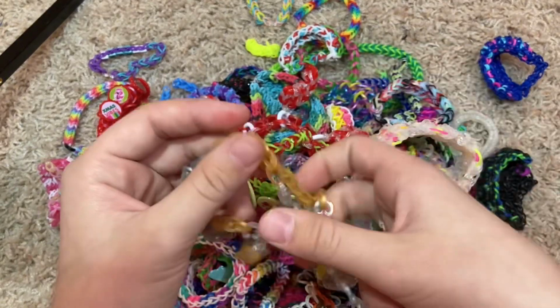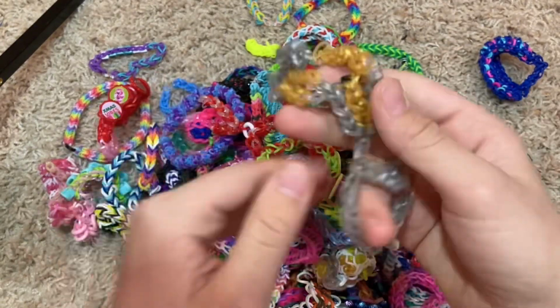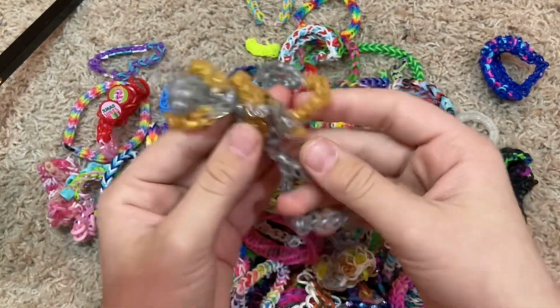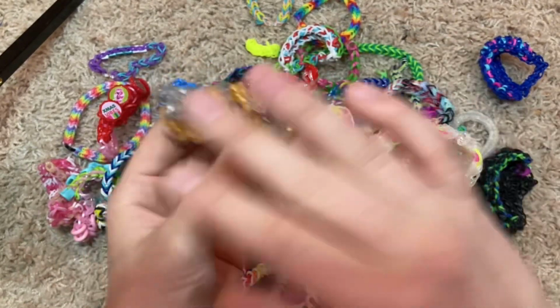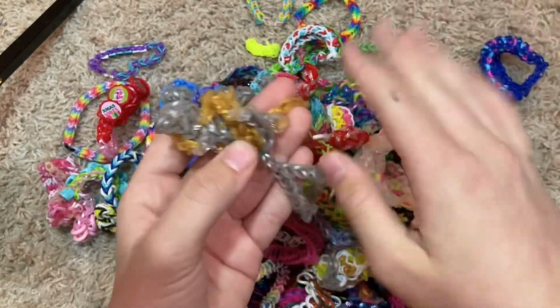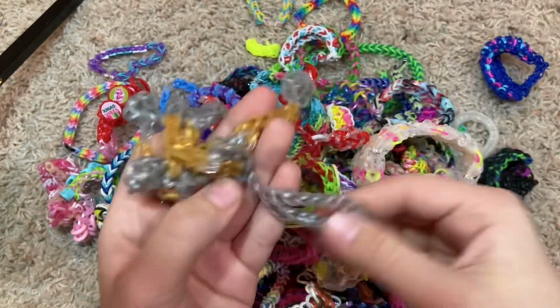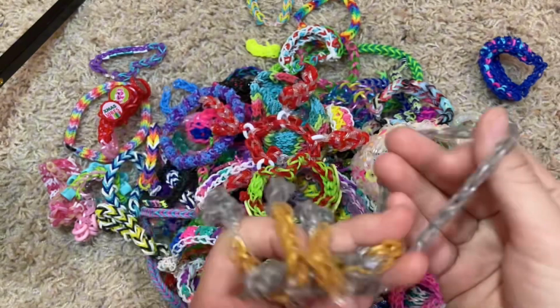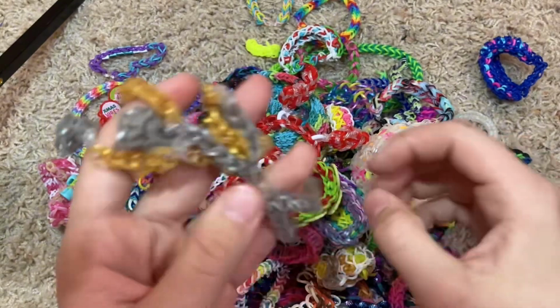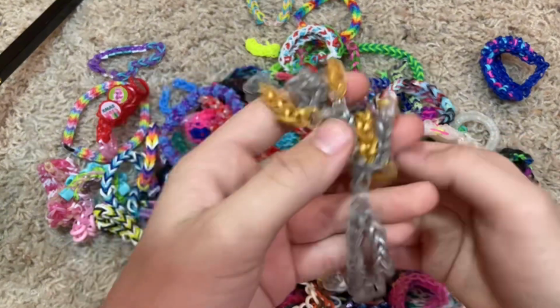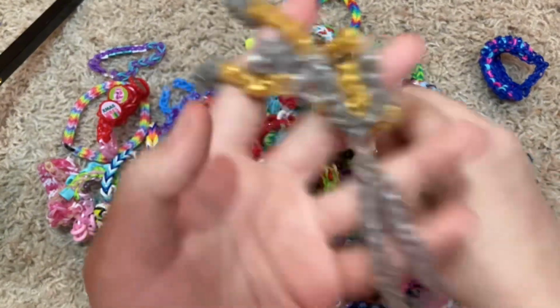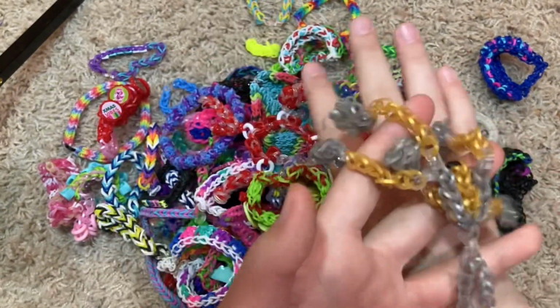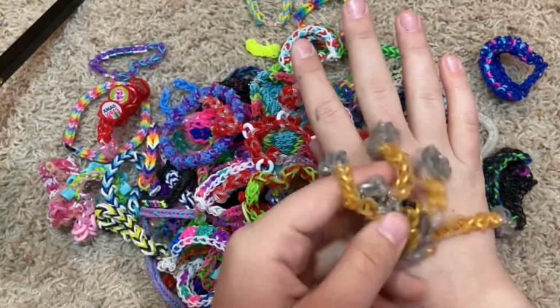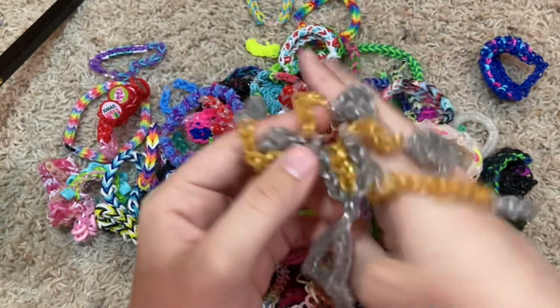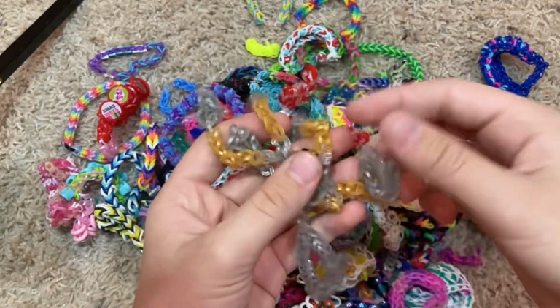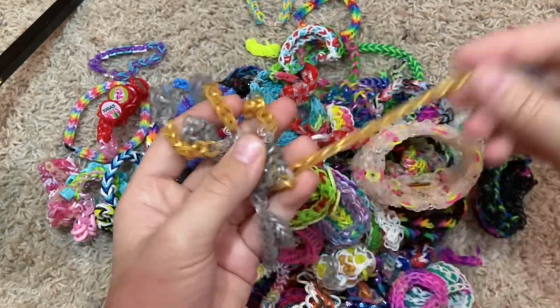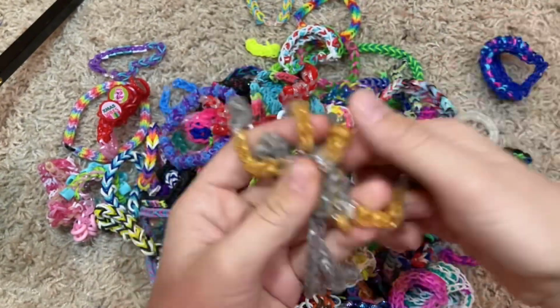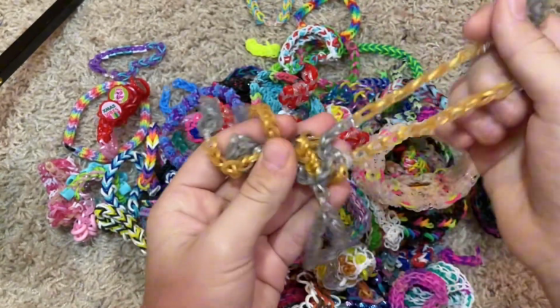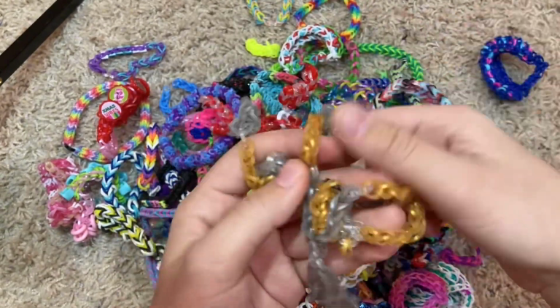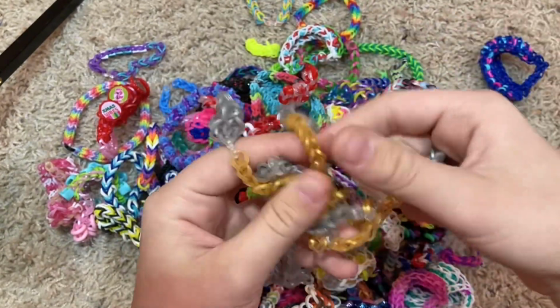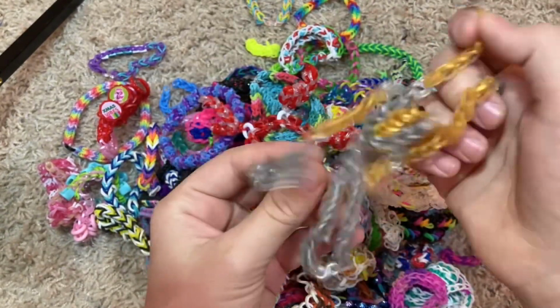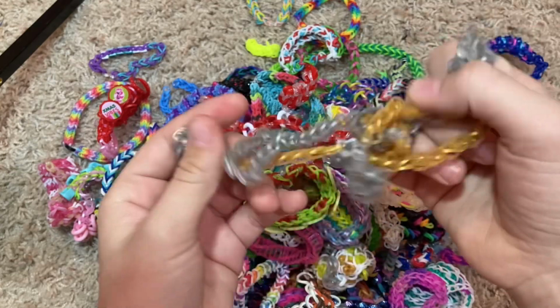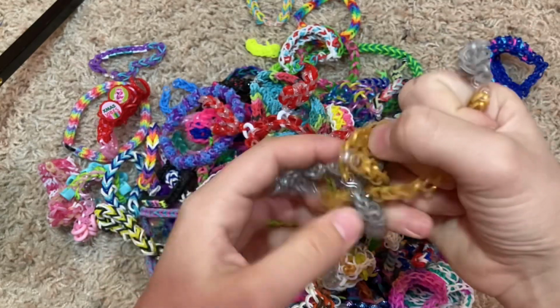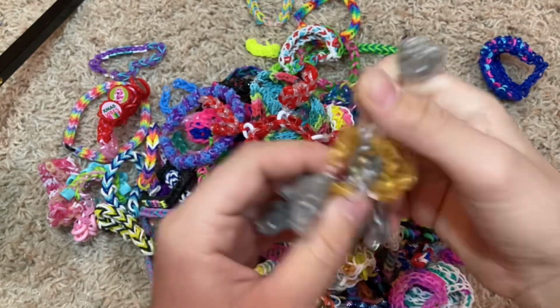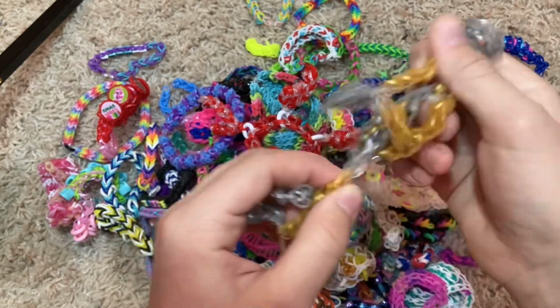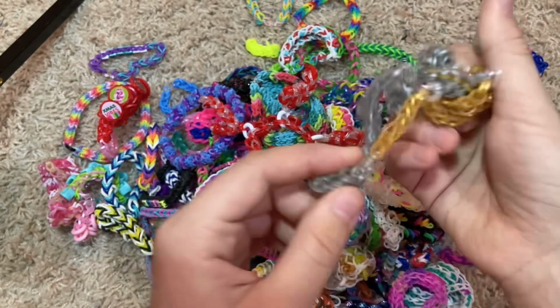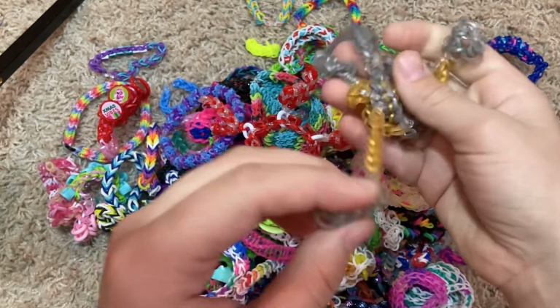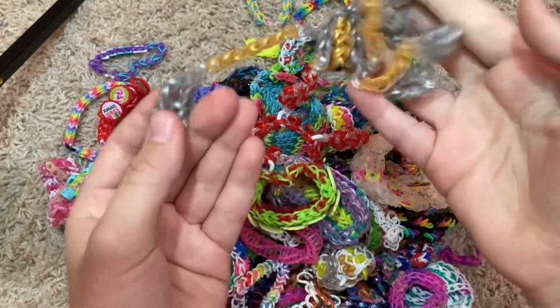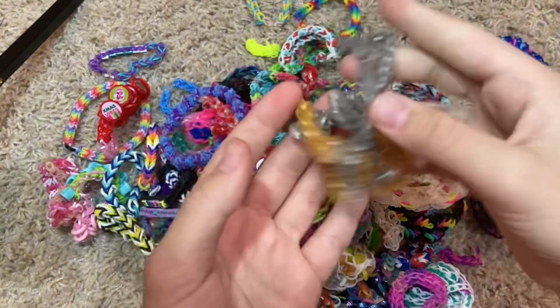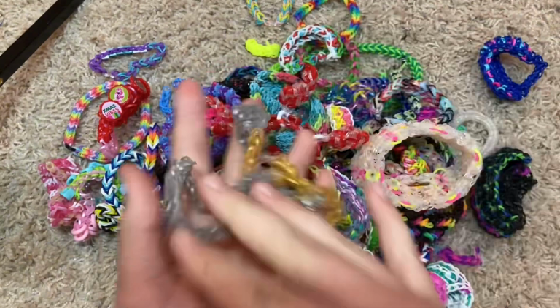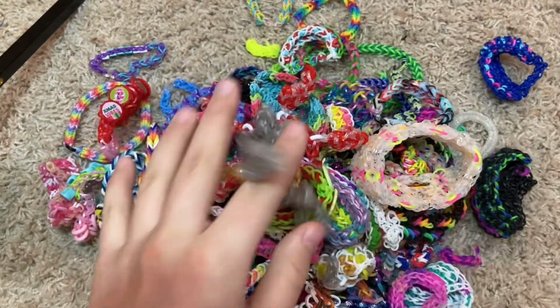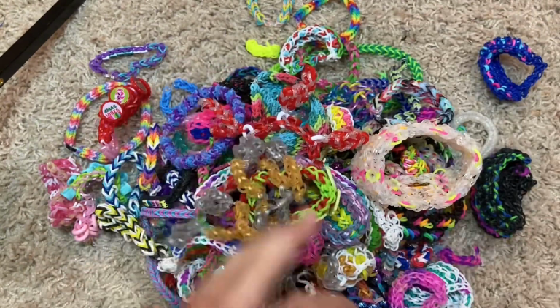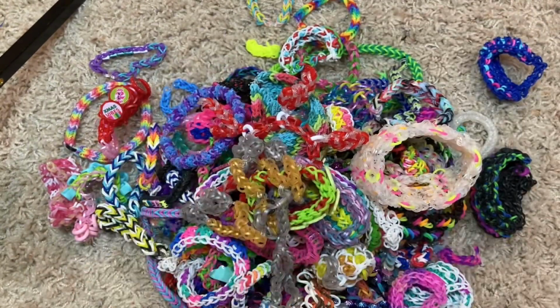This one goes out to all of my fingers — I put it on and it goes out to my pinky, my ring finger, middle finger, pointer finger, and my thumb. One of those things.